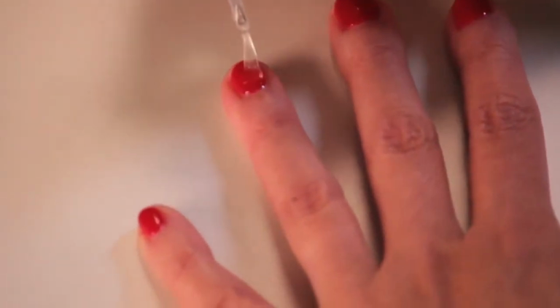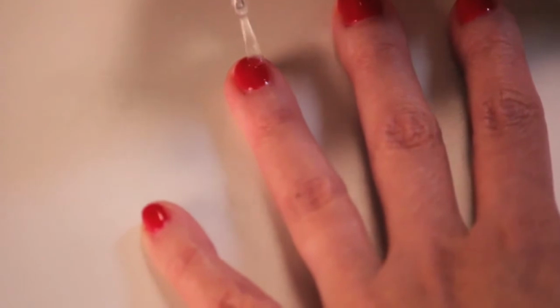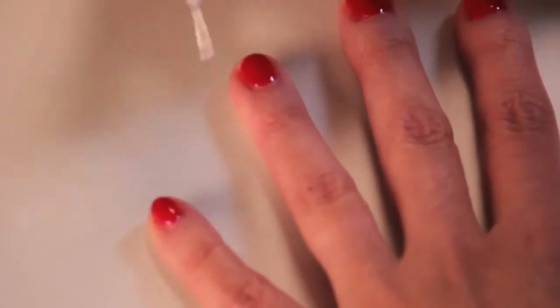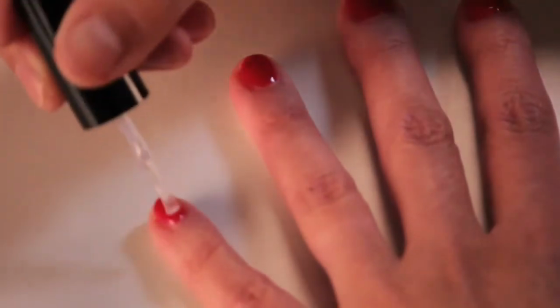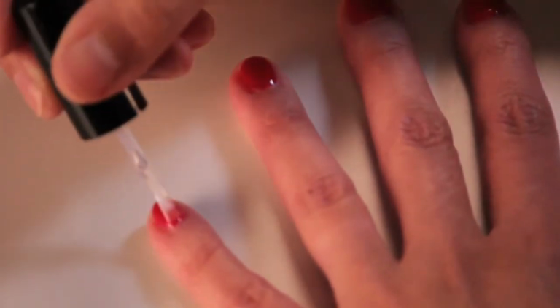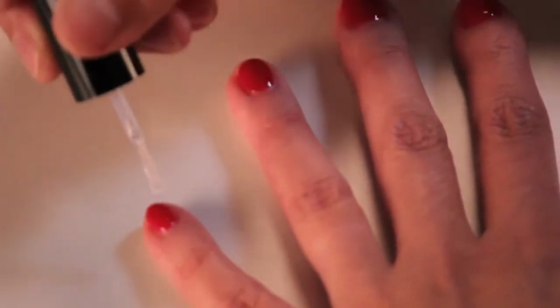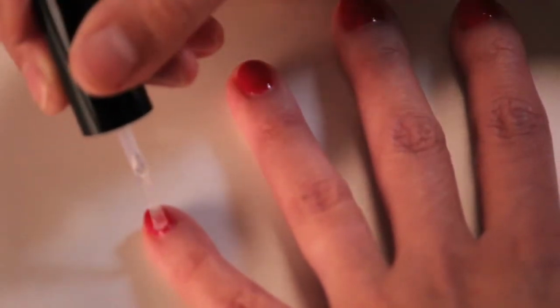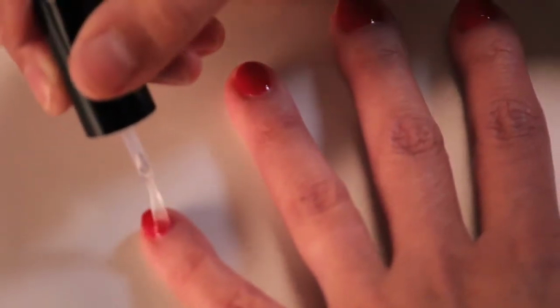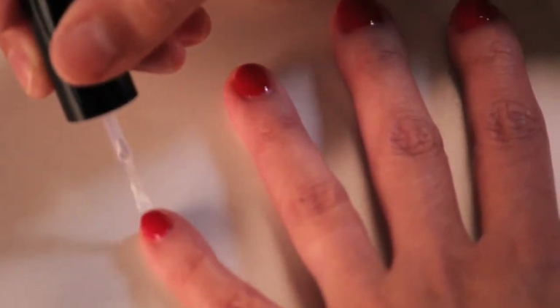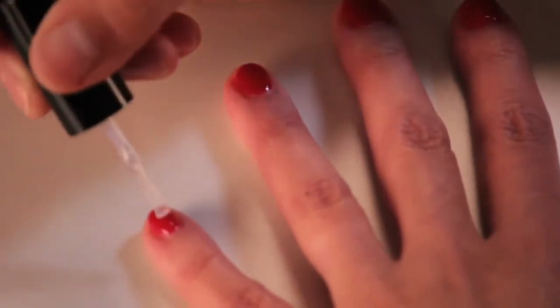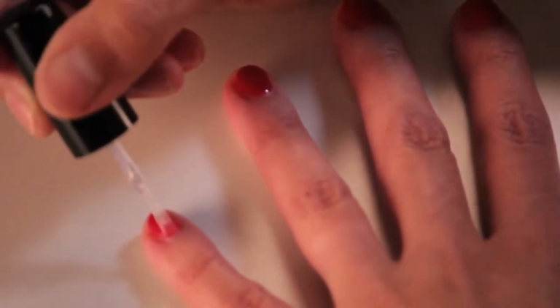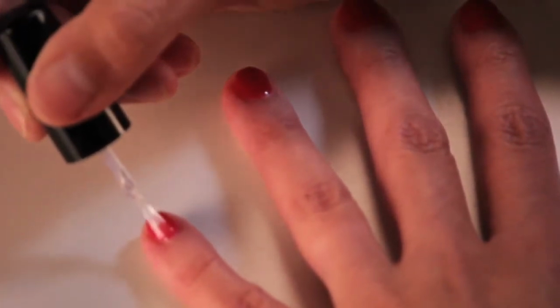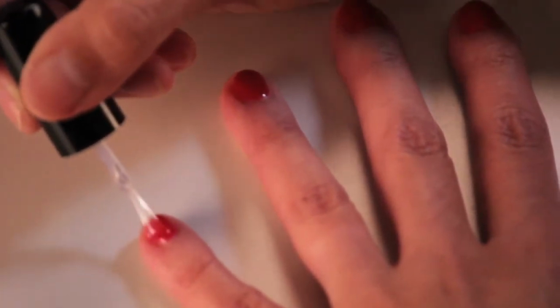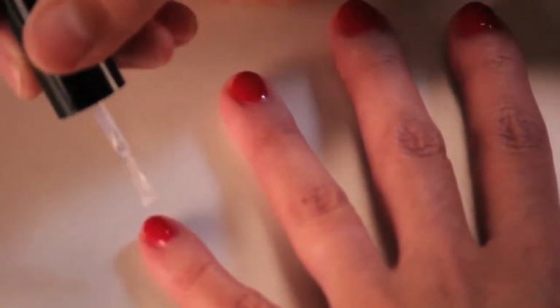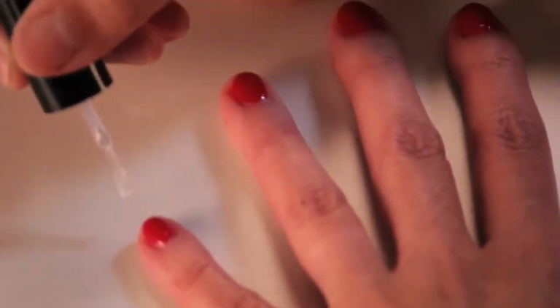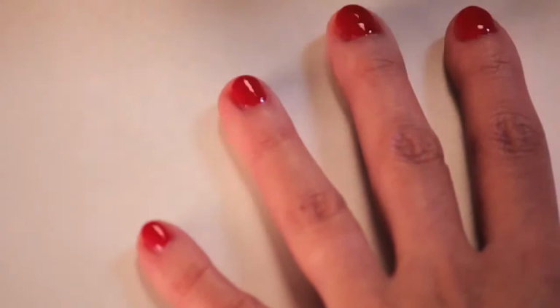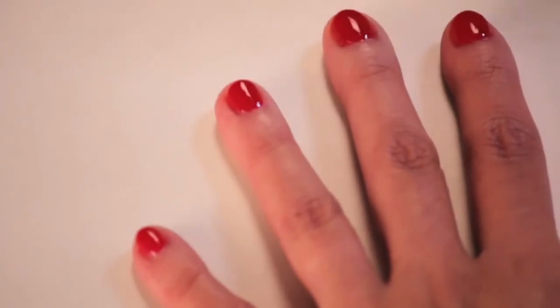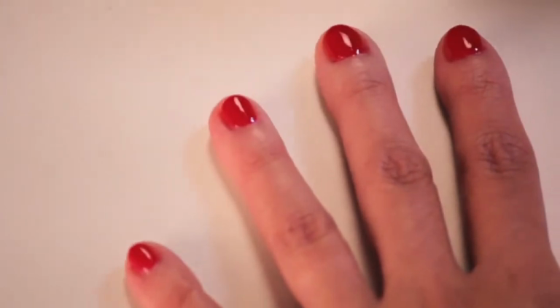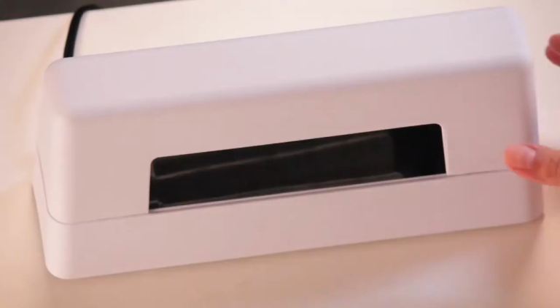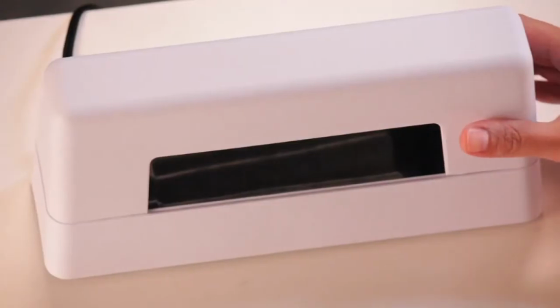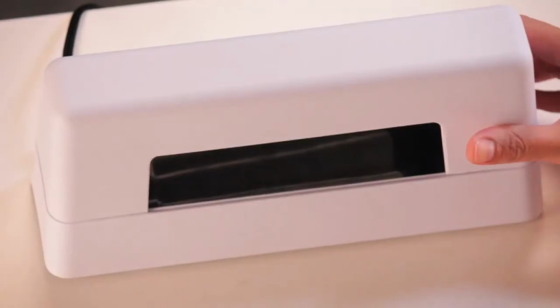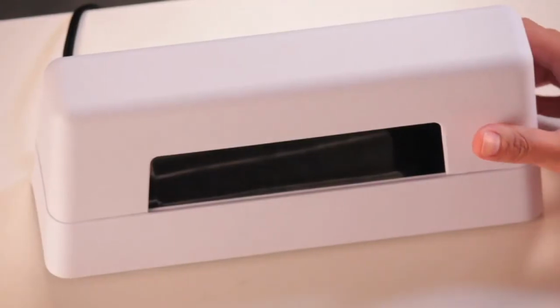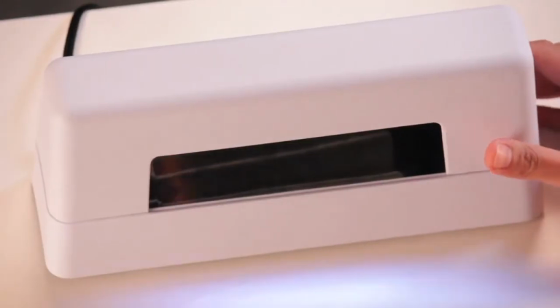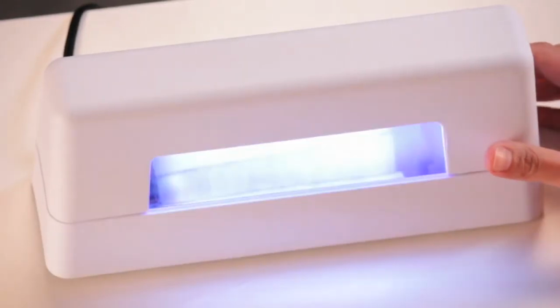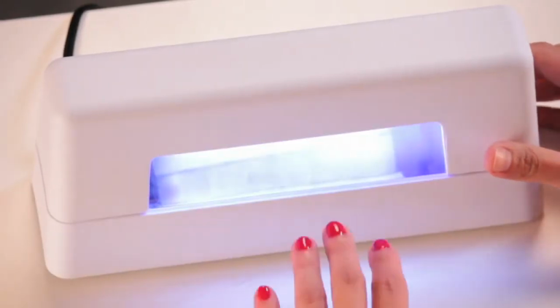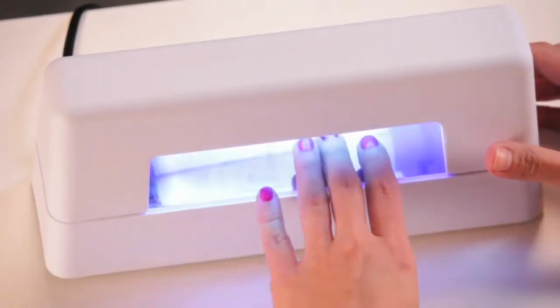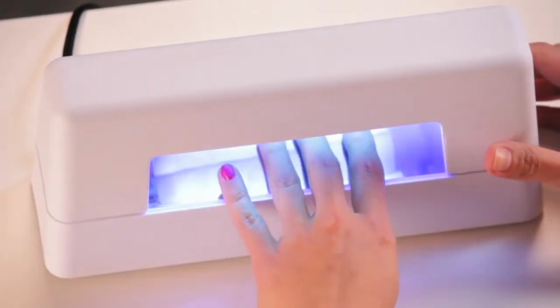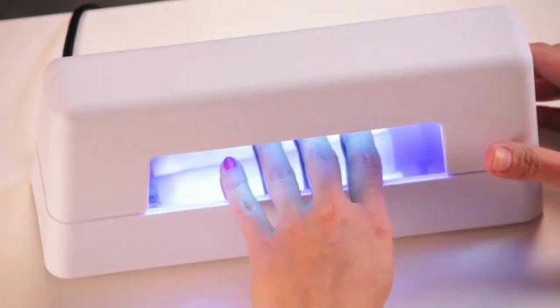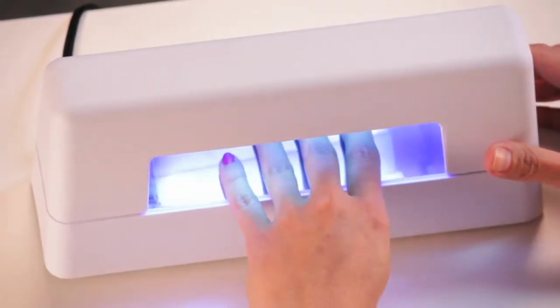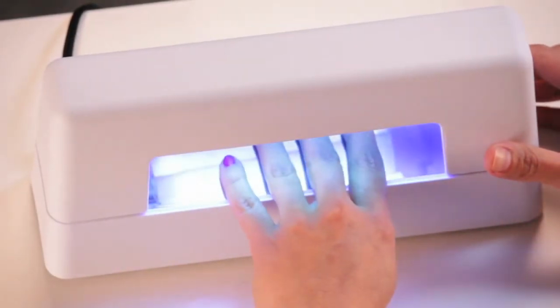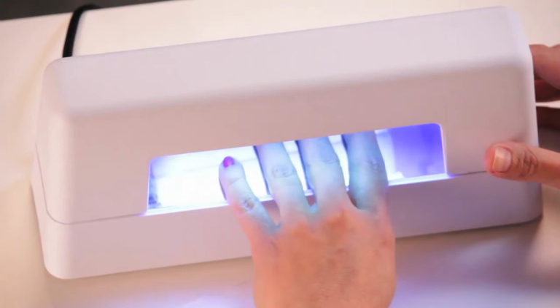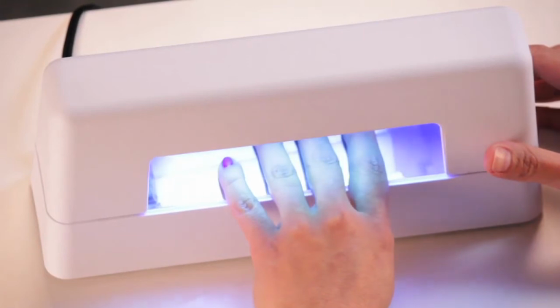Now this is just one of the ways to apply the top gel. If you feel more comfortable doing one nail at a time, don't be shy. Let's go ahead and get into the cure — four fingers, flat, one minute.